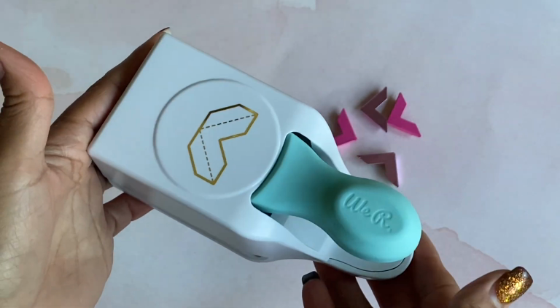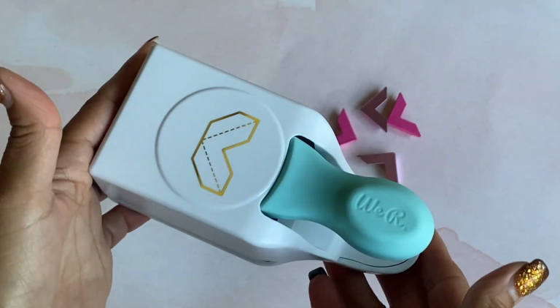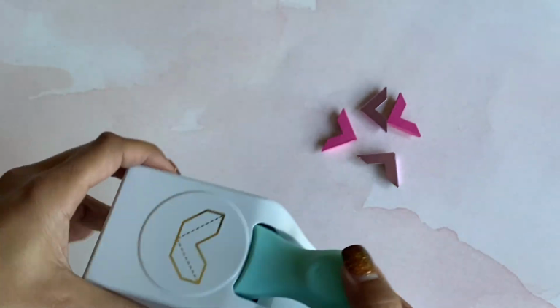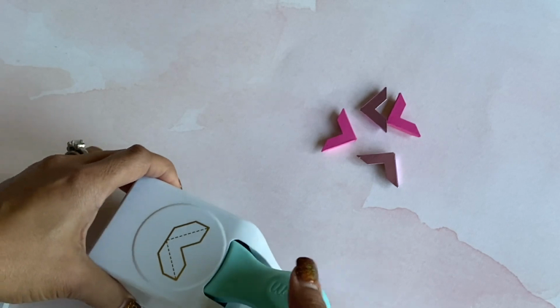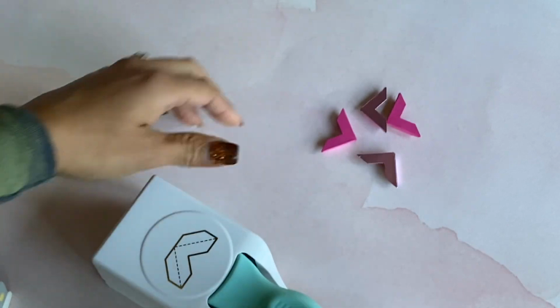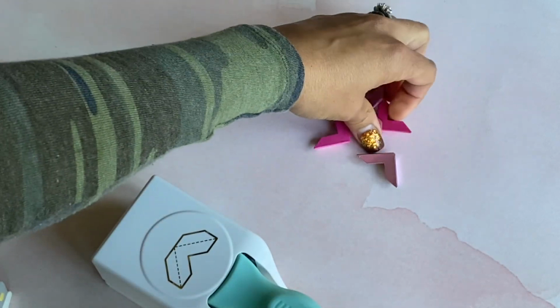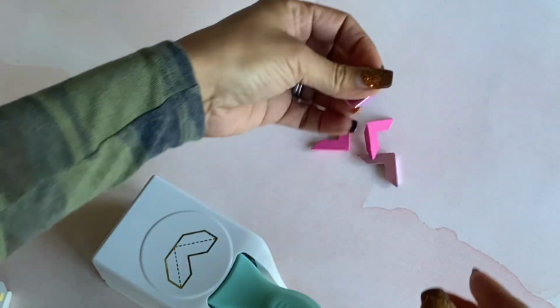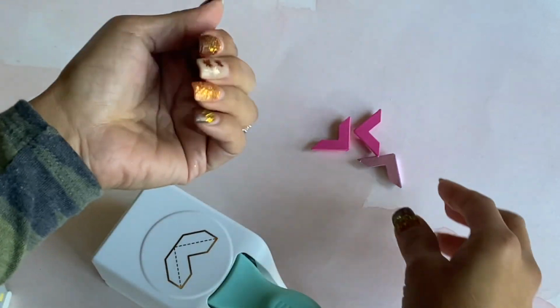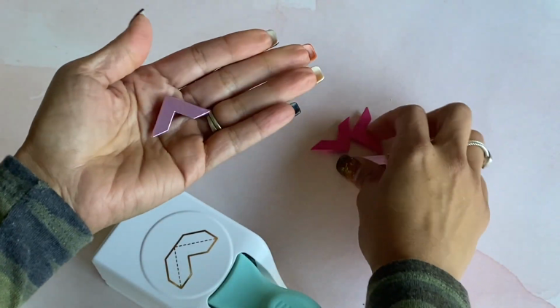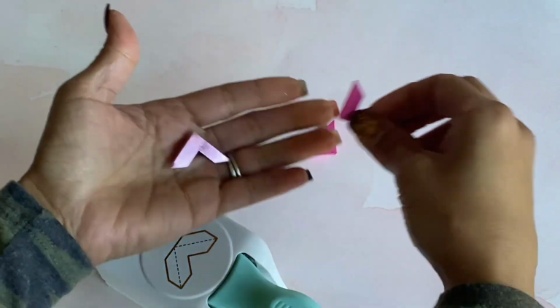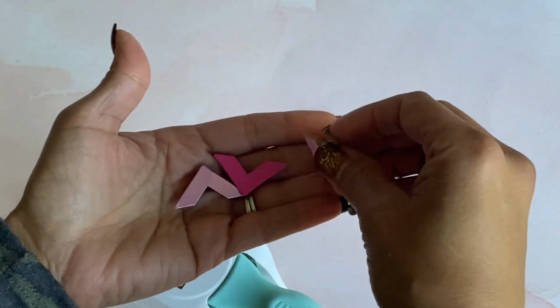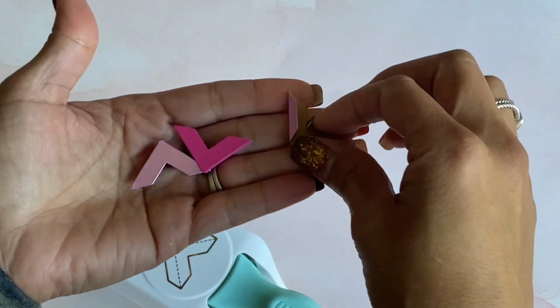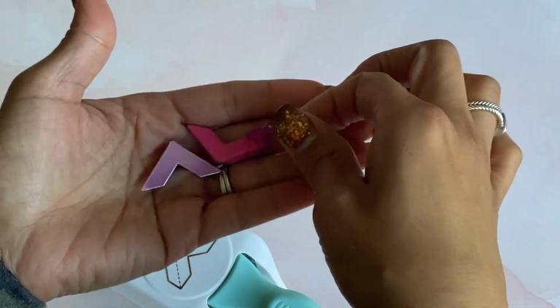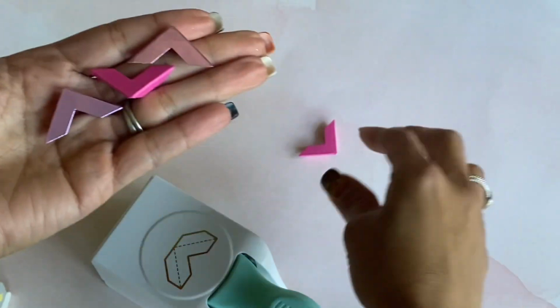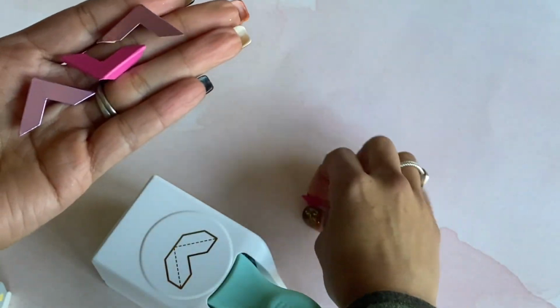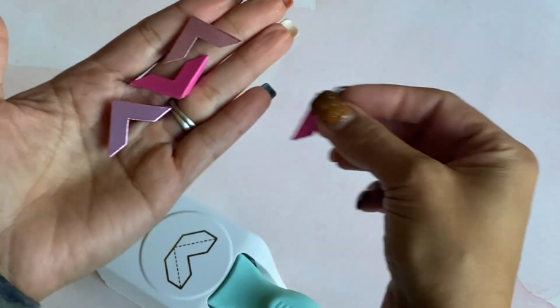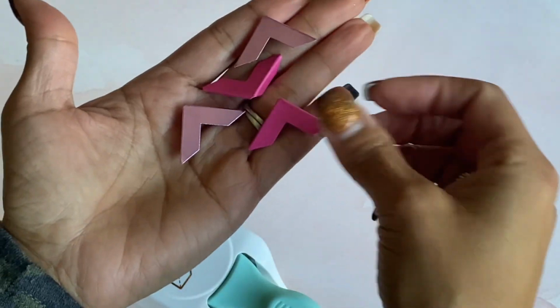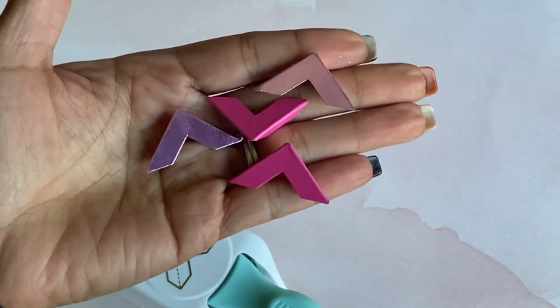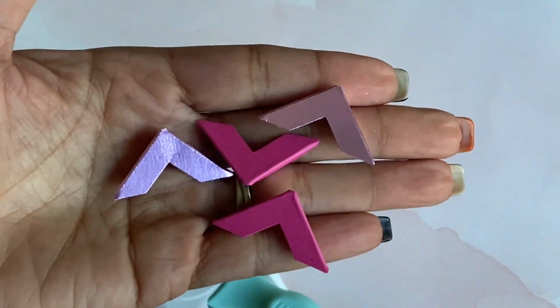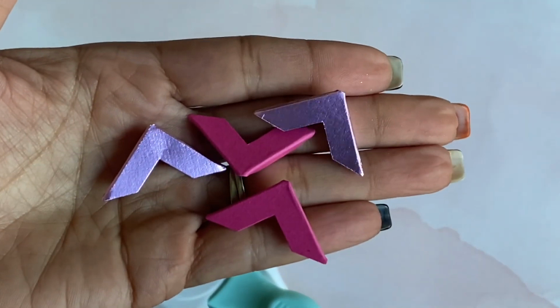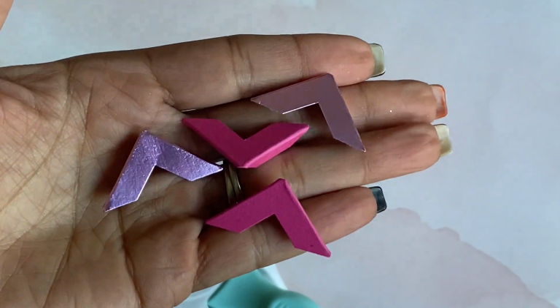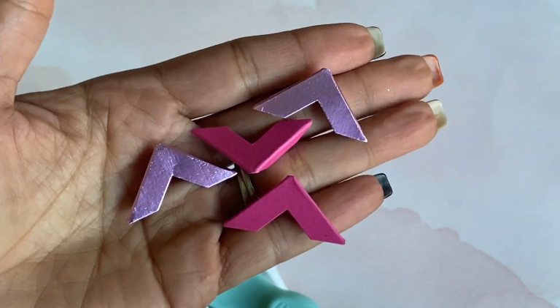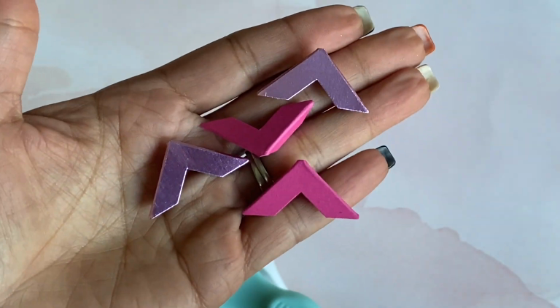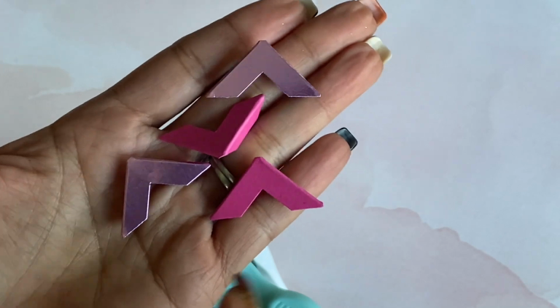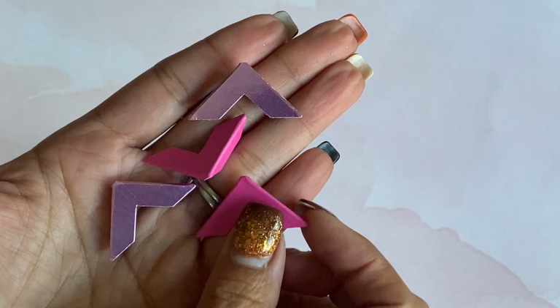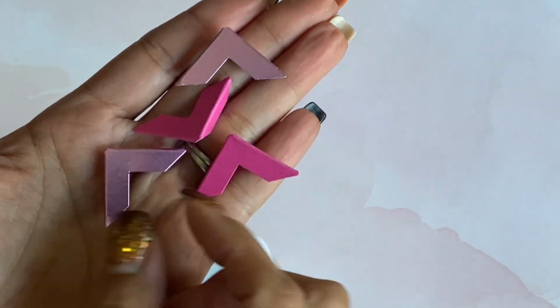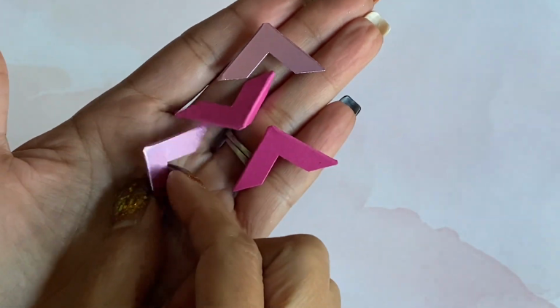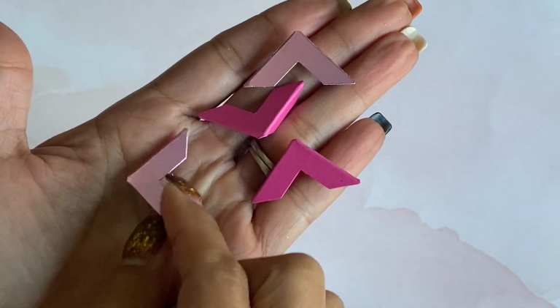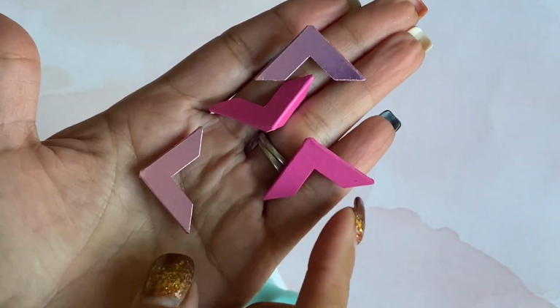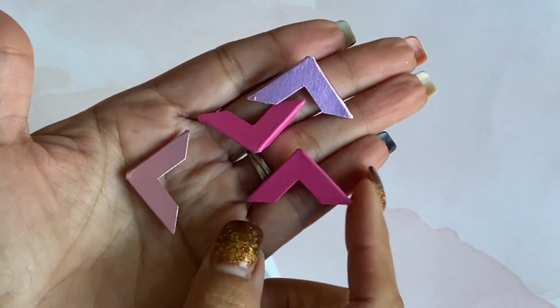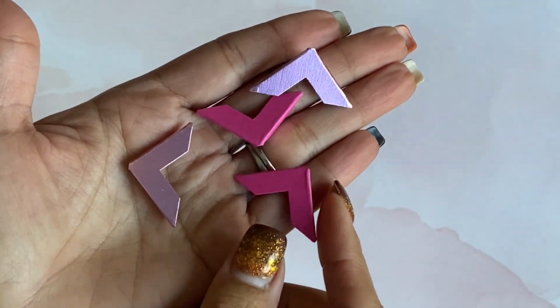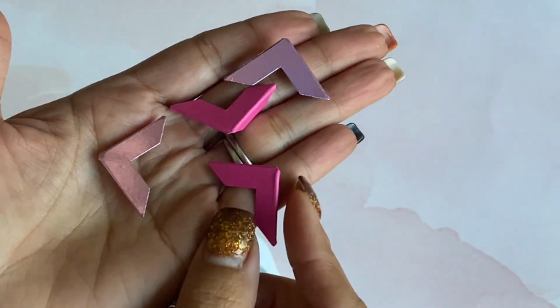This is what it looks like punched out — I punched out a few just so that you could see what it looks like. They're basically corner pieces, so you can attach these to your photos or to any crafty project that you're working on.